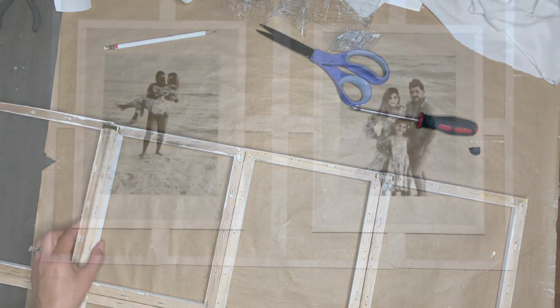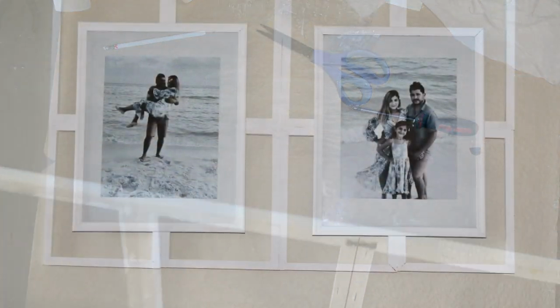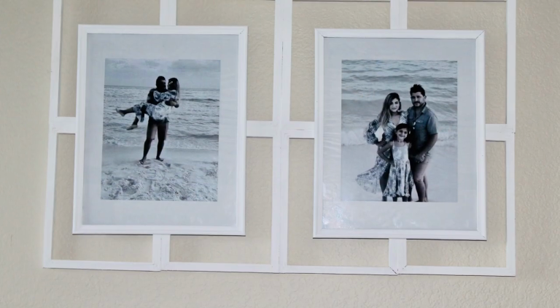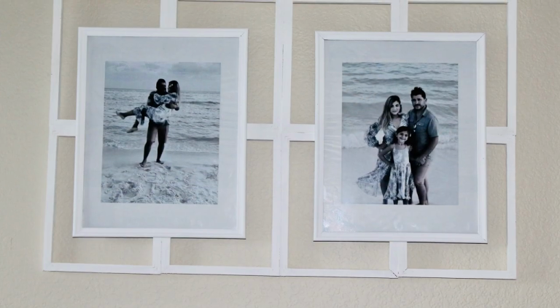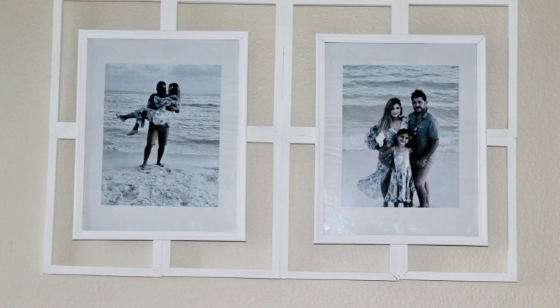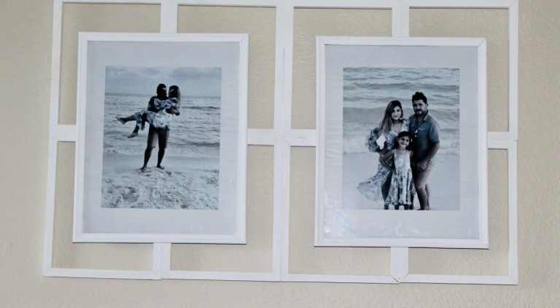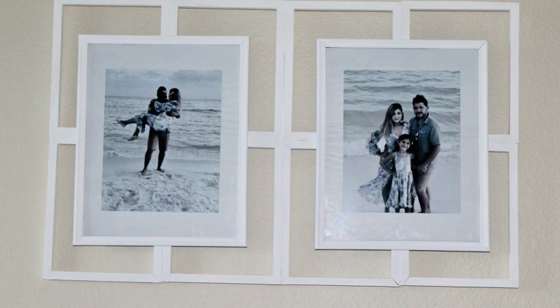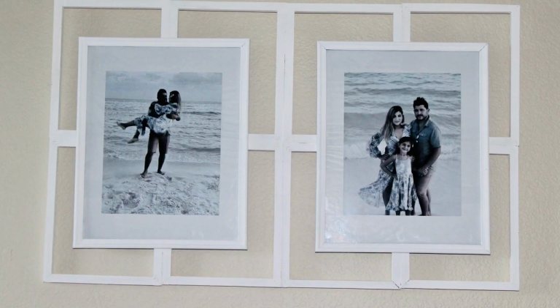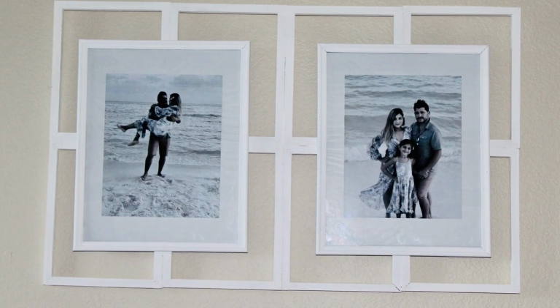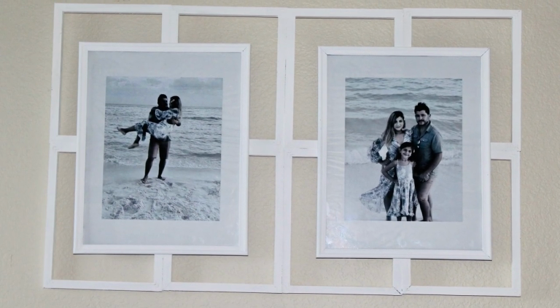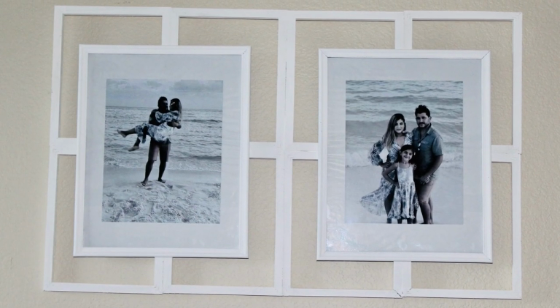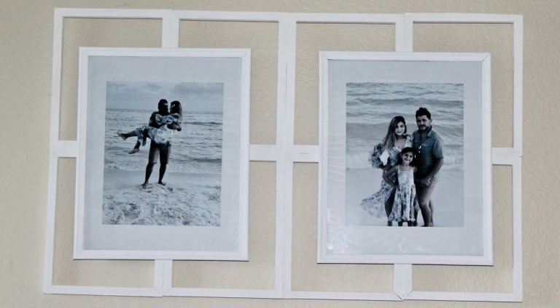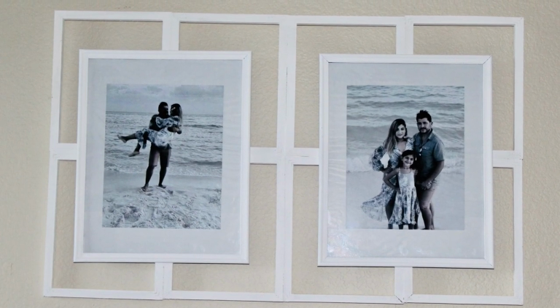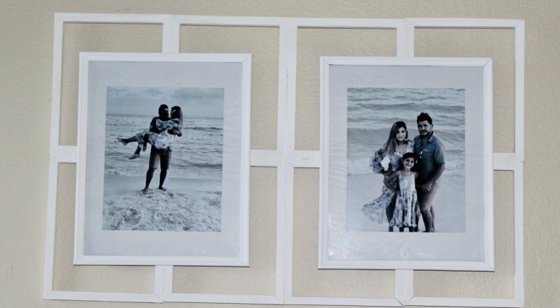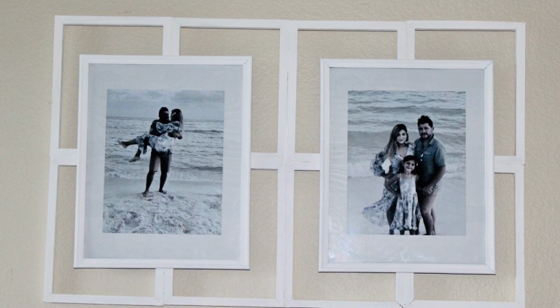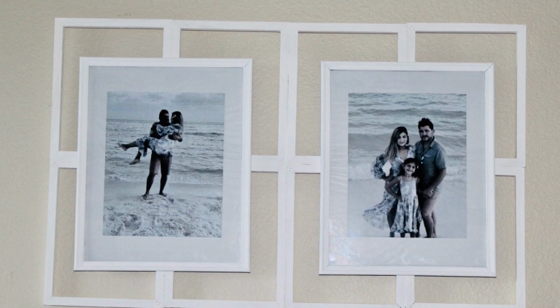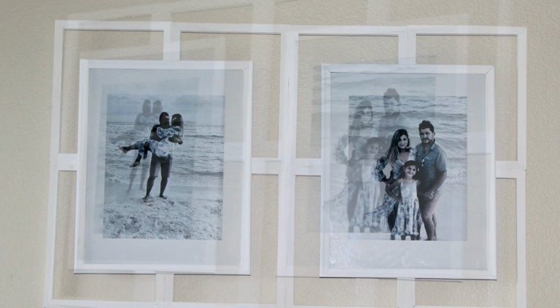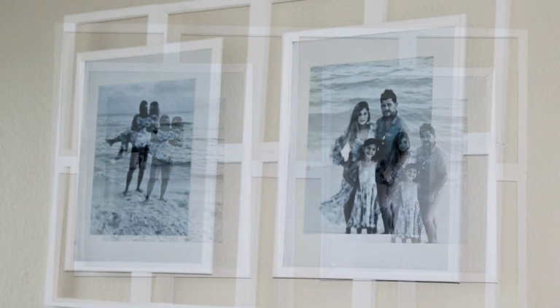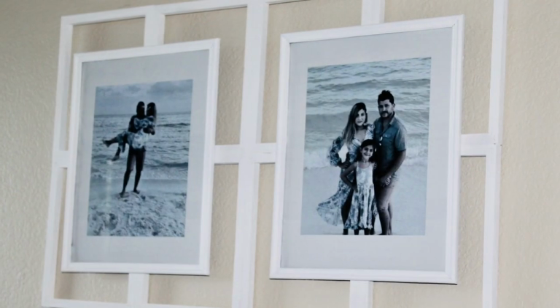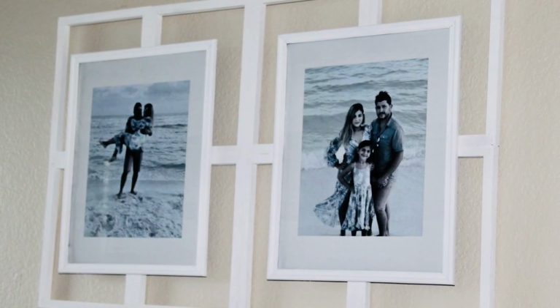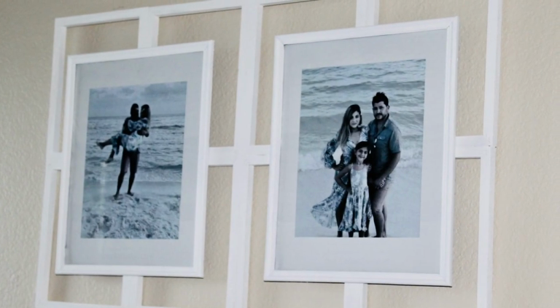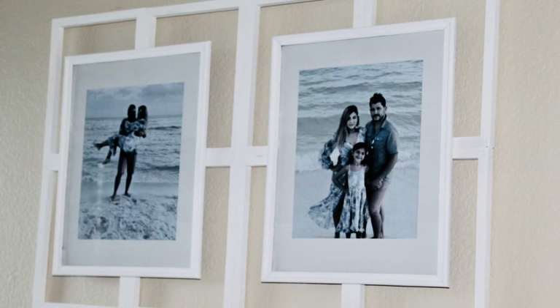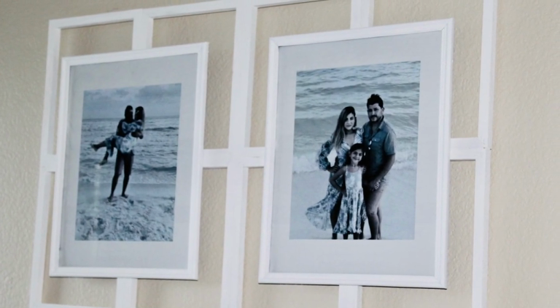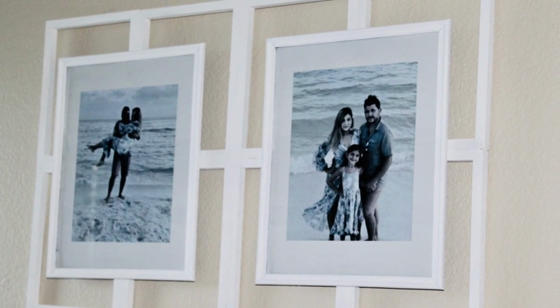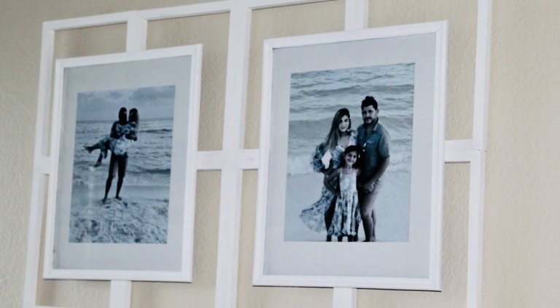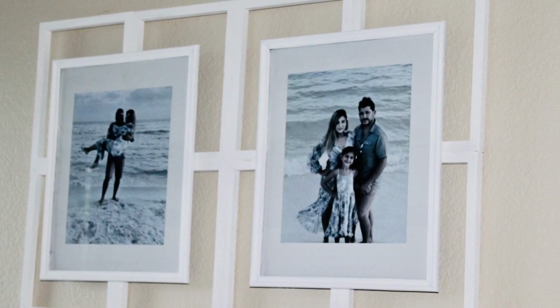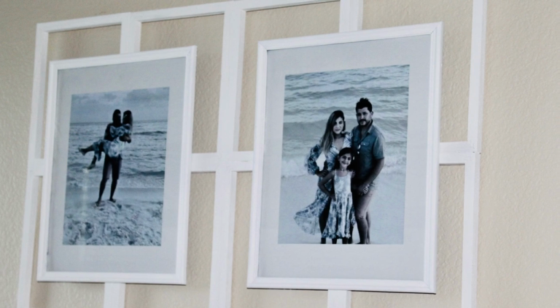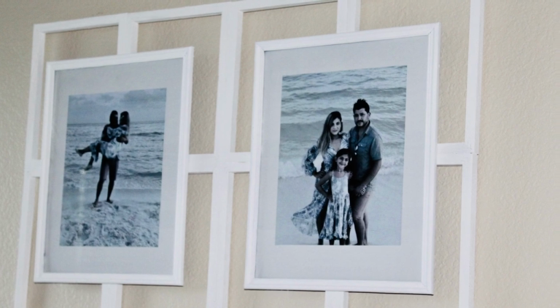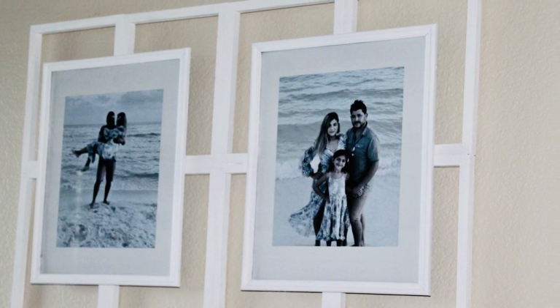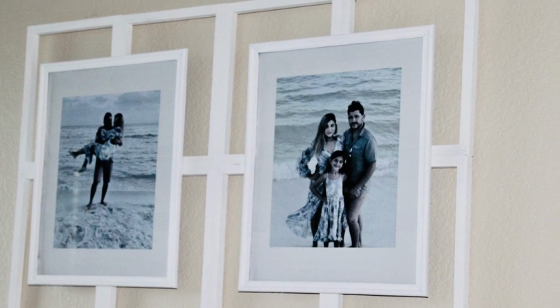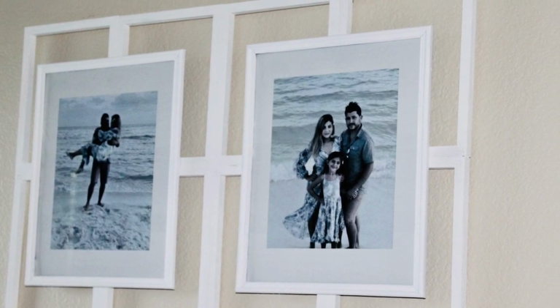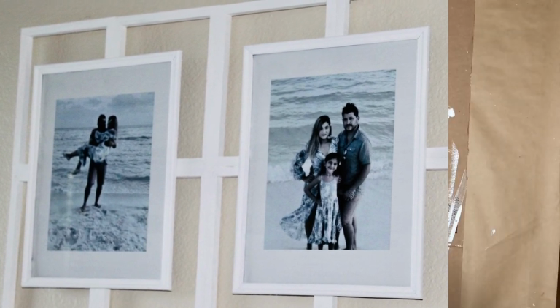And here is the end result. I absolutely love how this project turned out. I am in love with it. It's definitely one of my favorites. Let me know what you think in the comments down below.